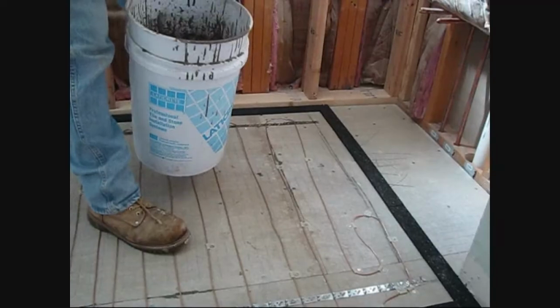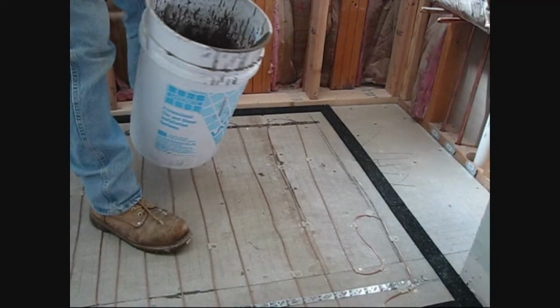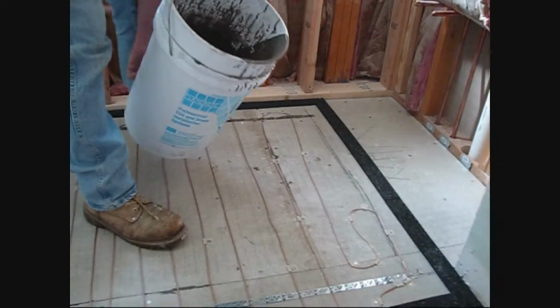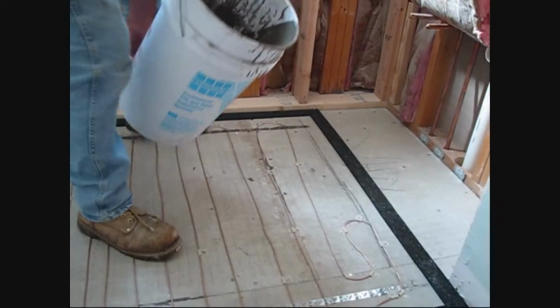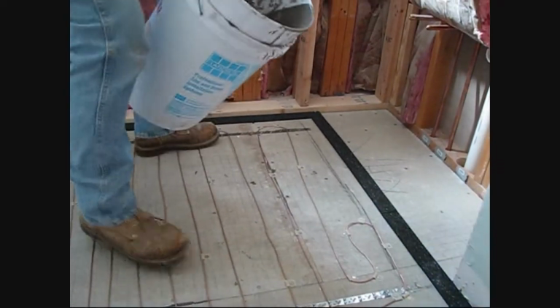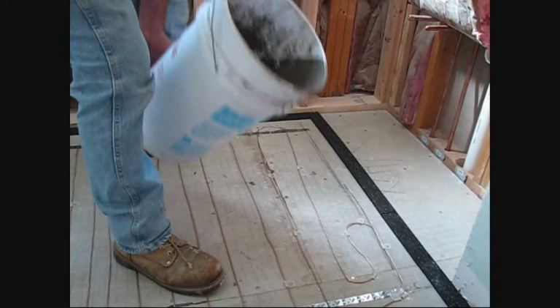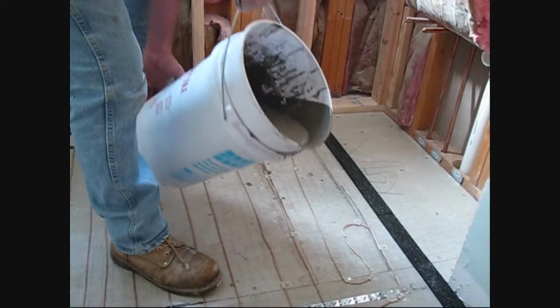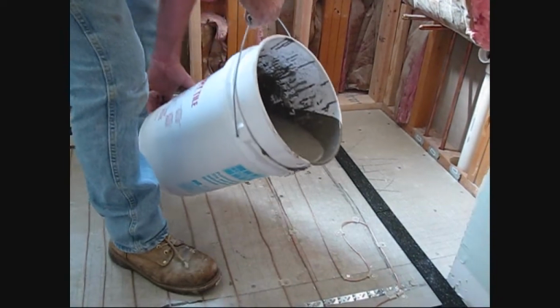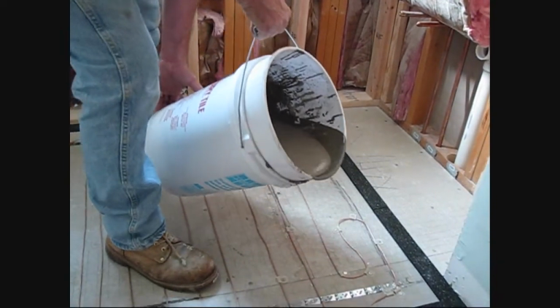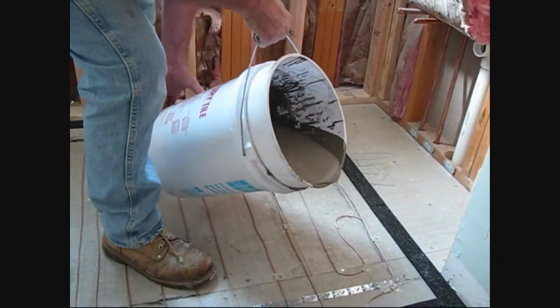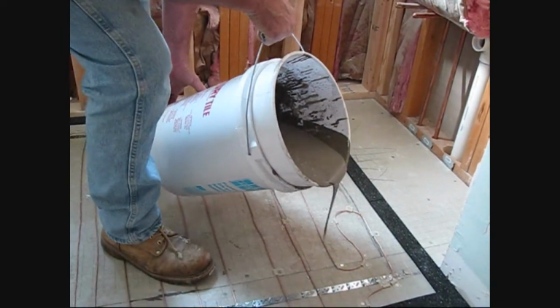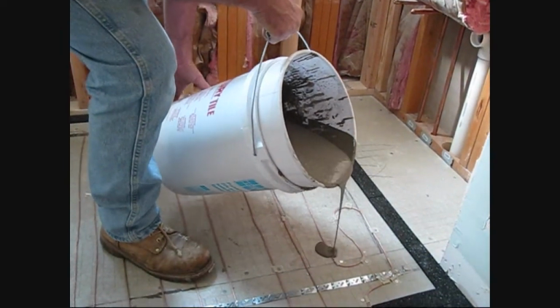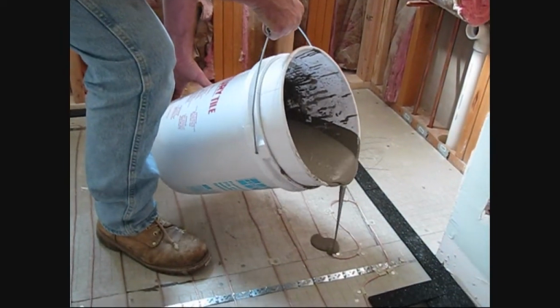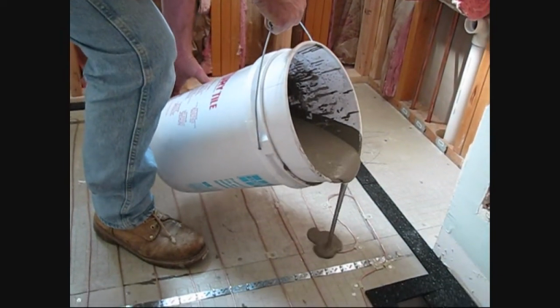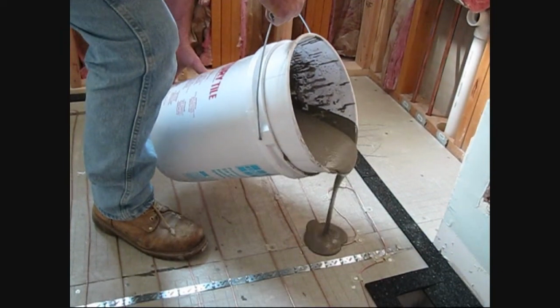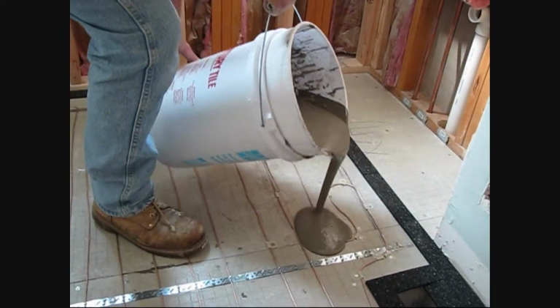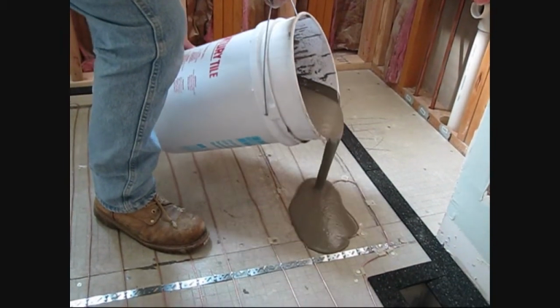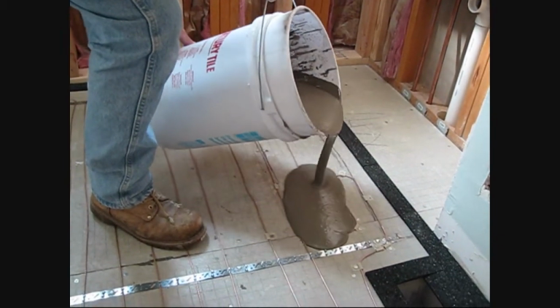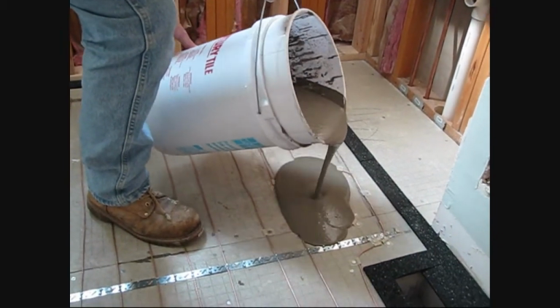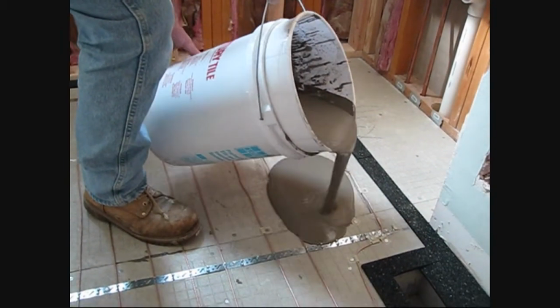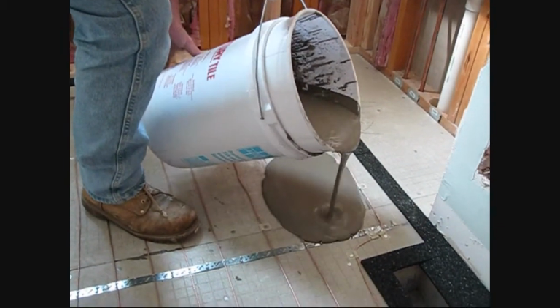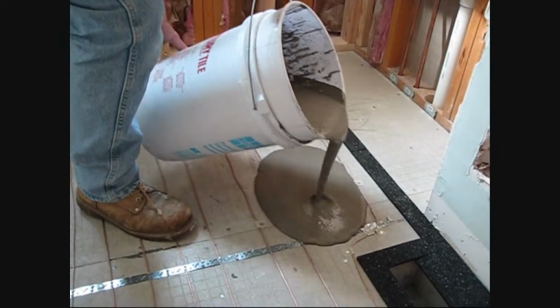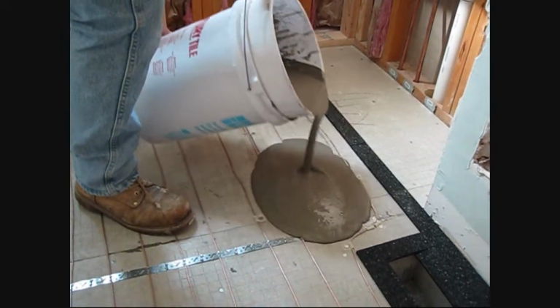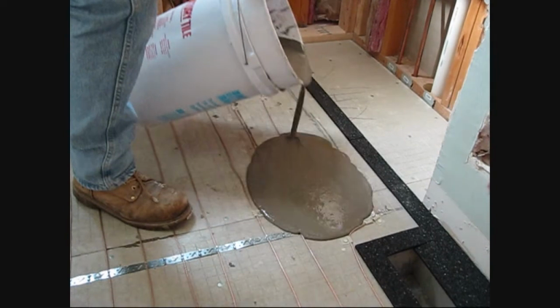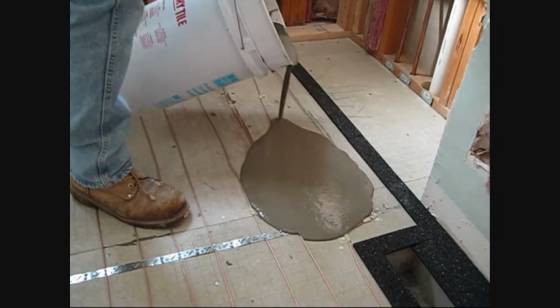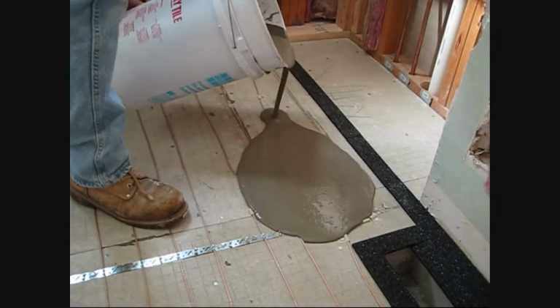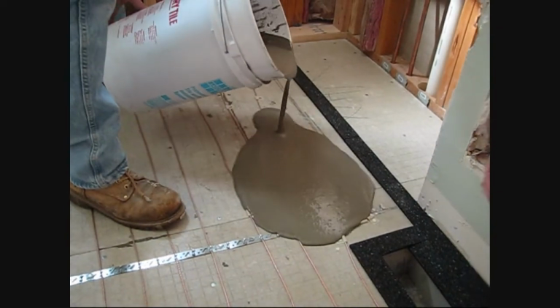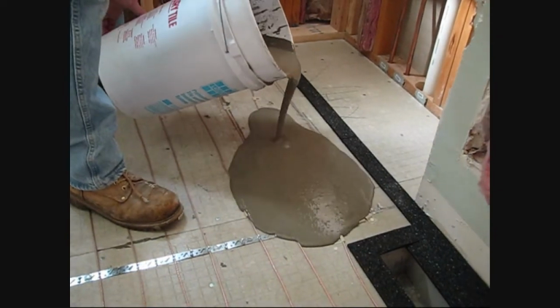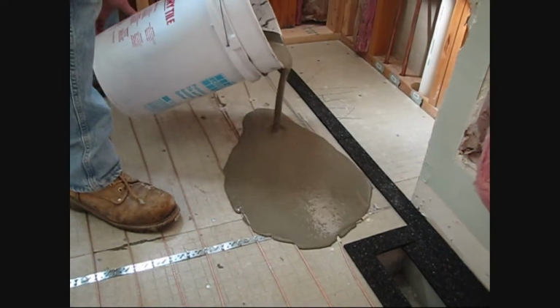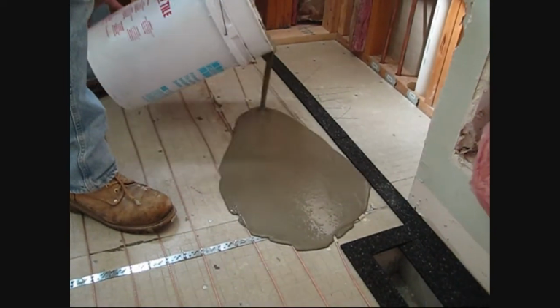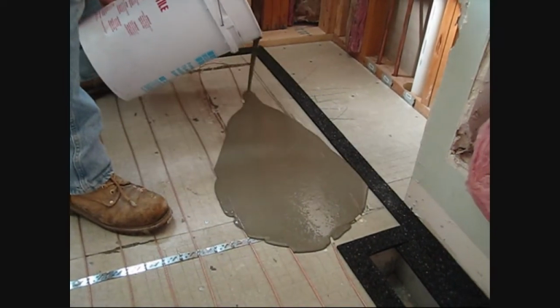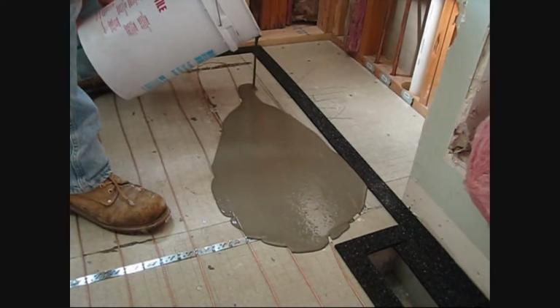We've mixed up our self-leveler. Now it's time to just pour. Pour it away from the strips and allow it to flow up to the strips.